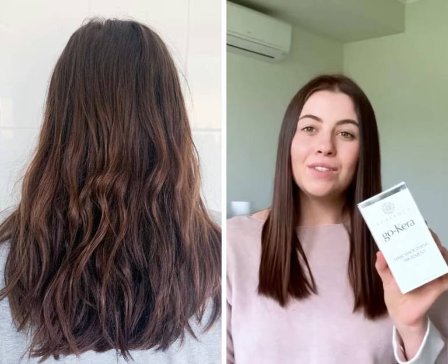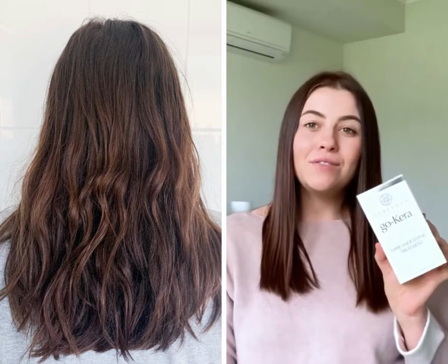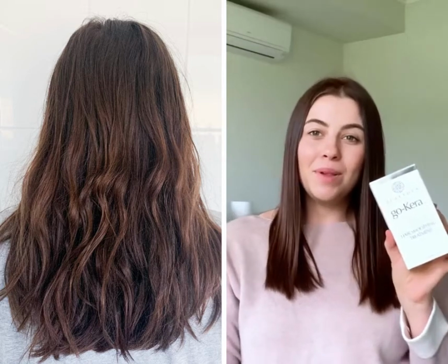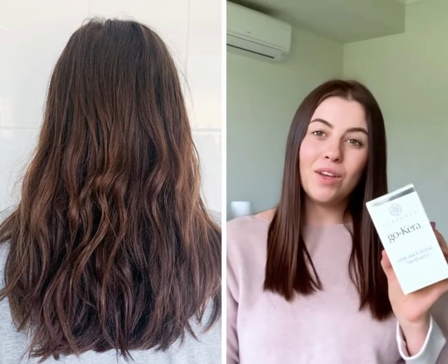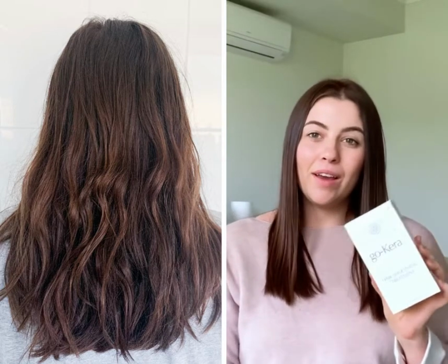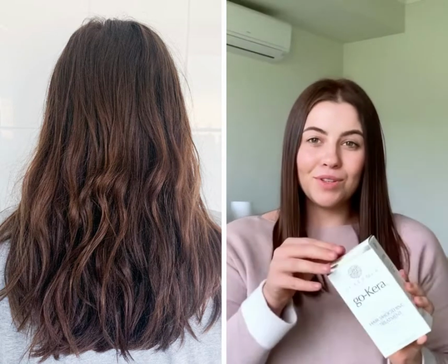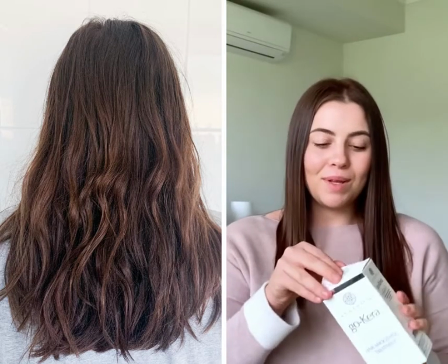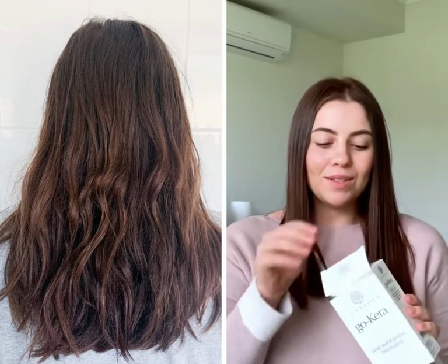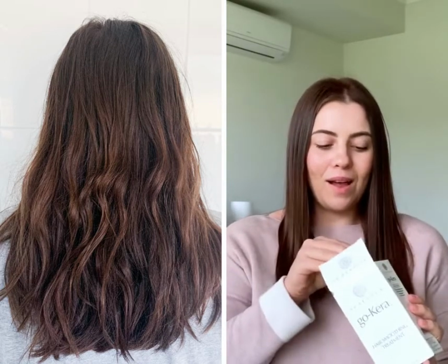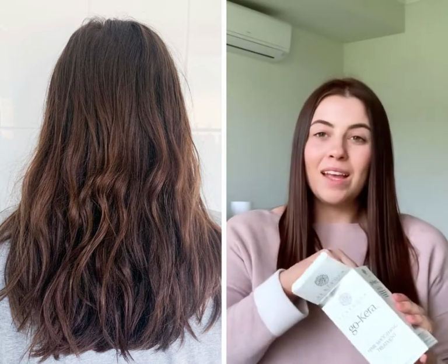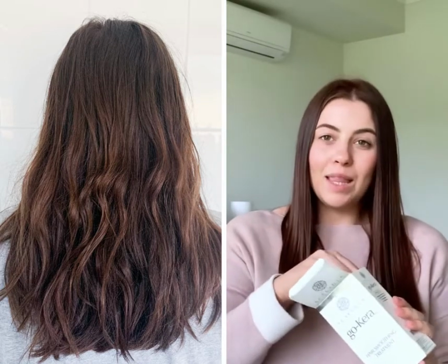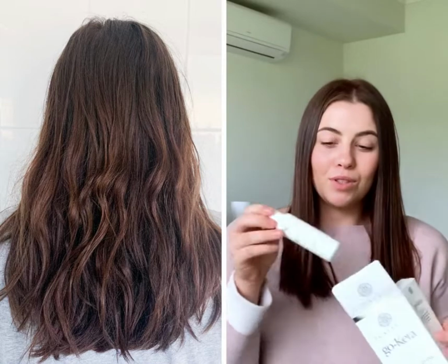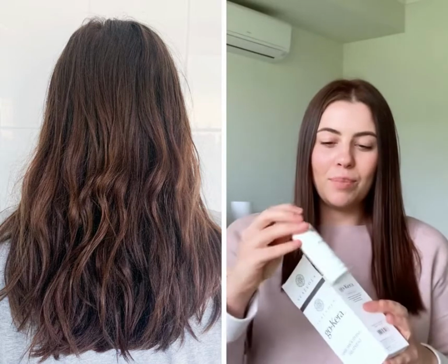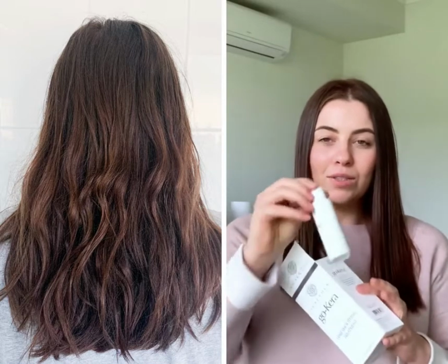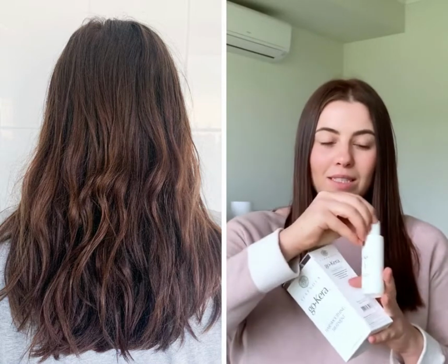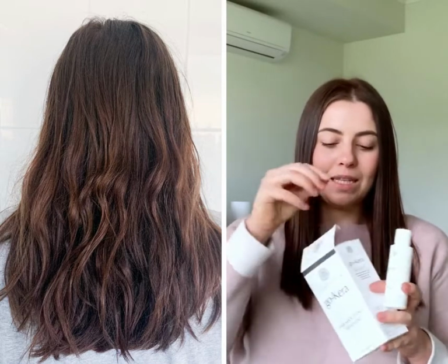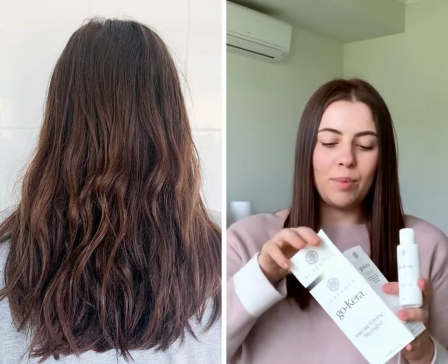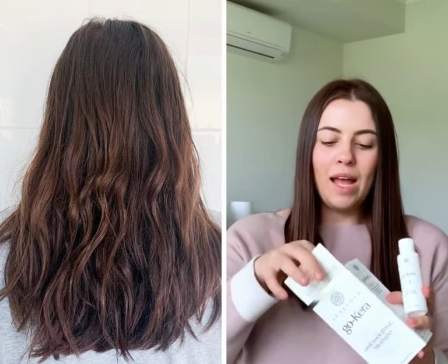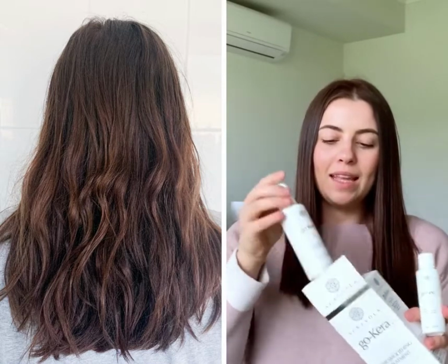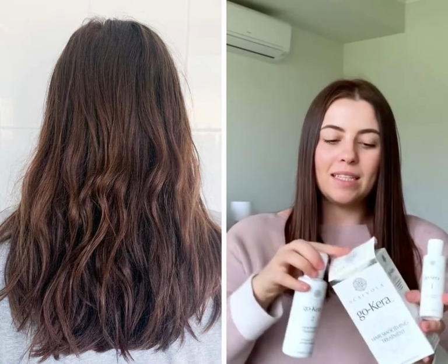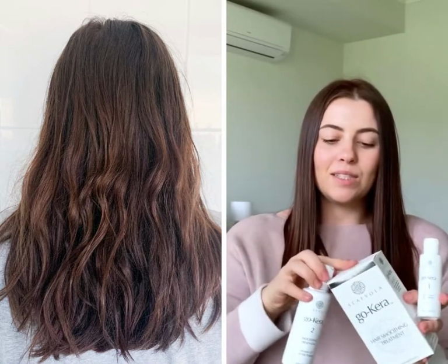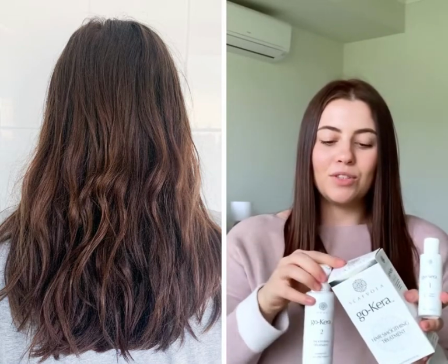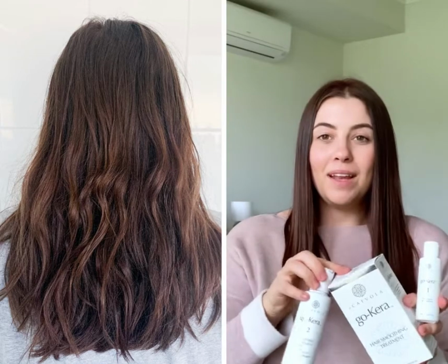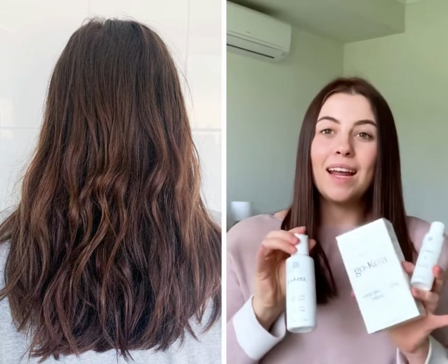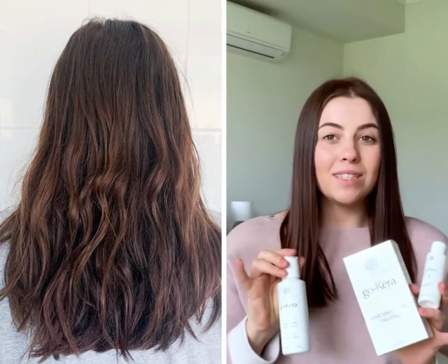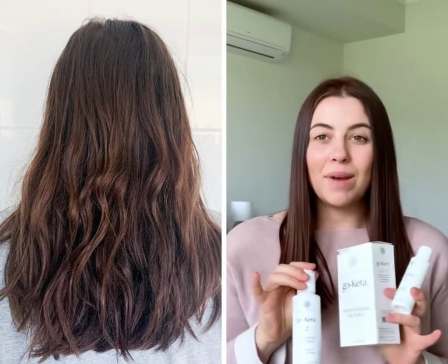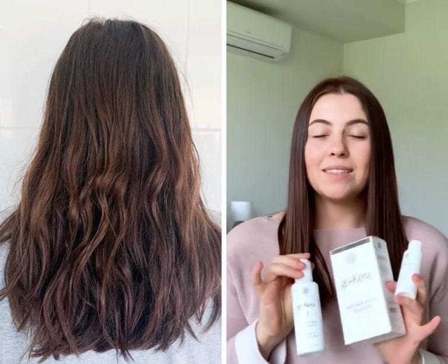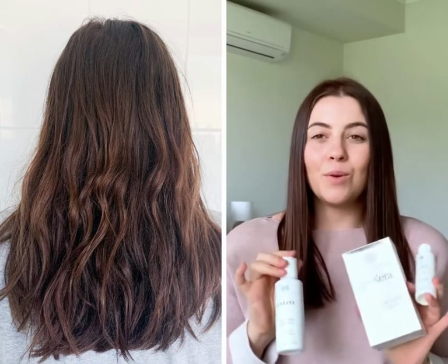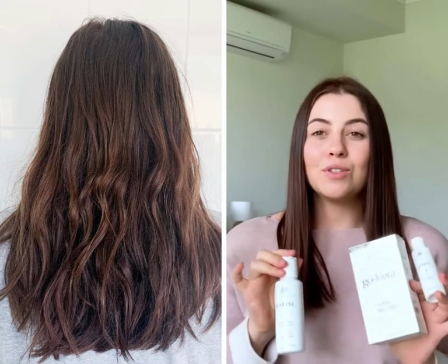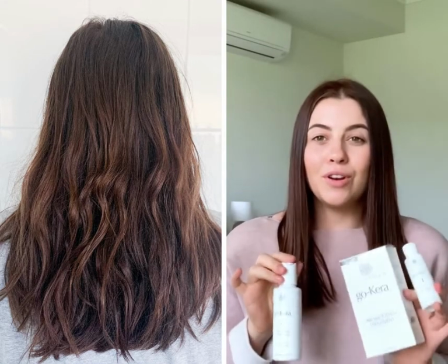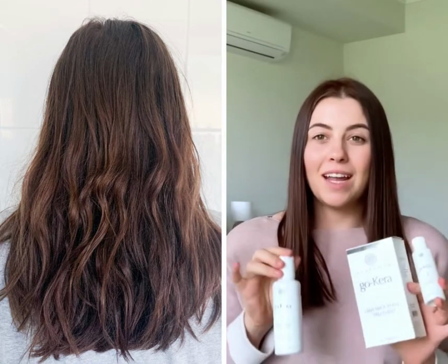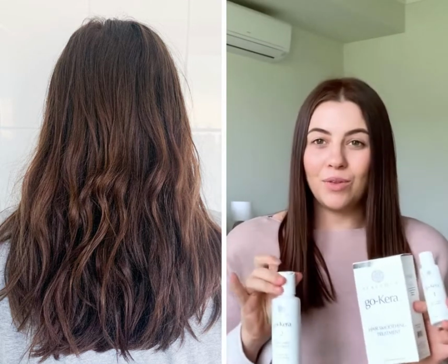I have just completed the Go Care Smoothing Treatment by Scavola. Inside the box is a two-step process: the deep cleansing shampoo and the smoothing treatment. I can honestly say that my hair has never felt or looked so nourished and healthy.